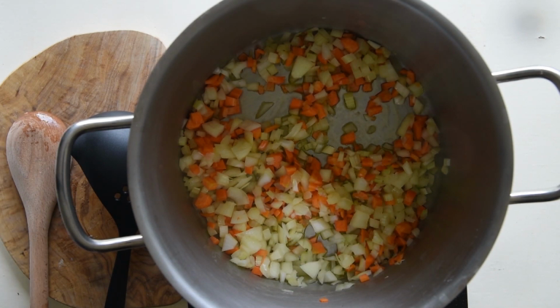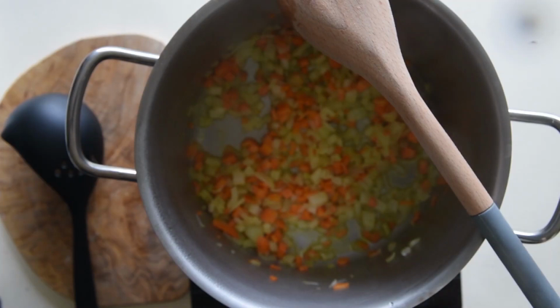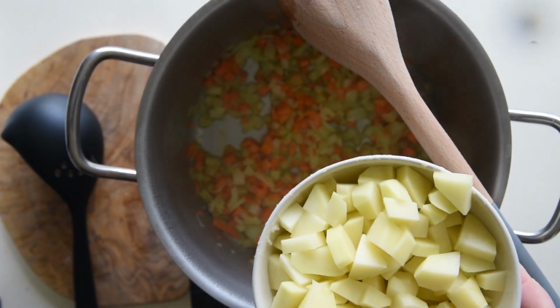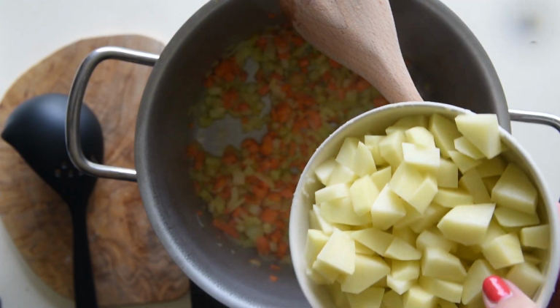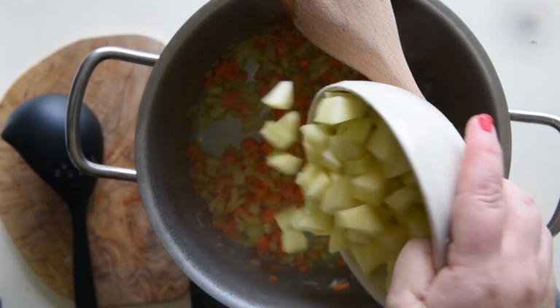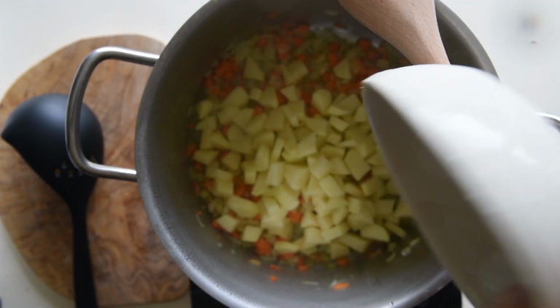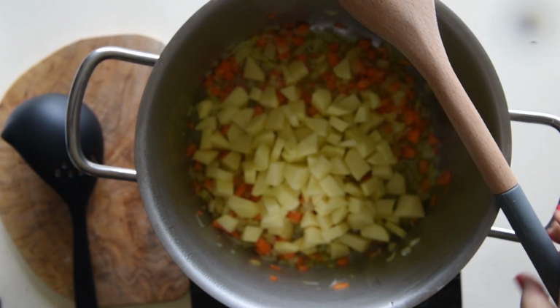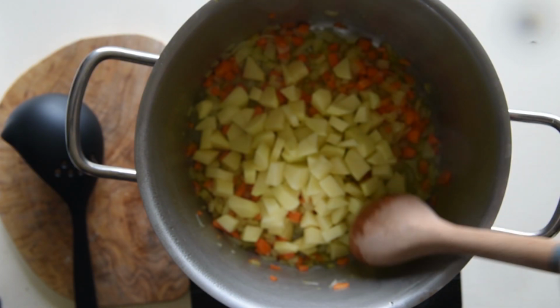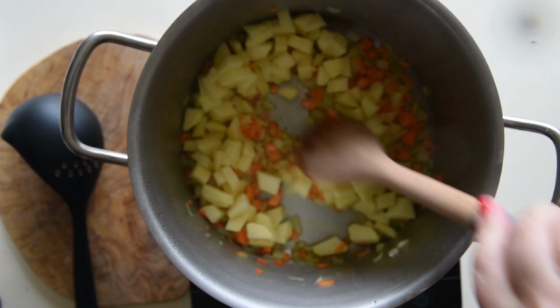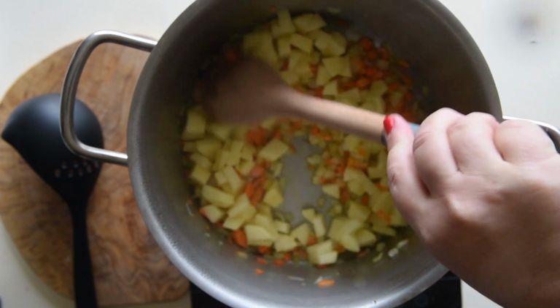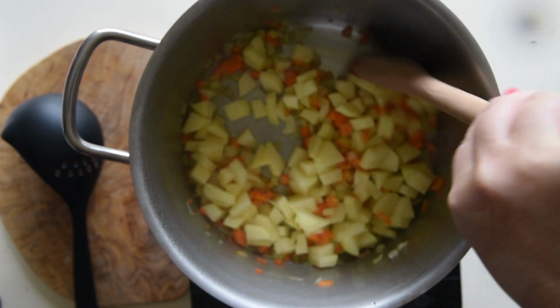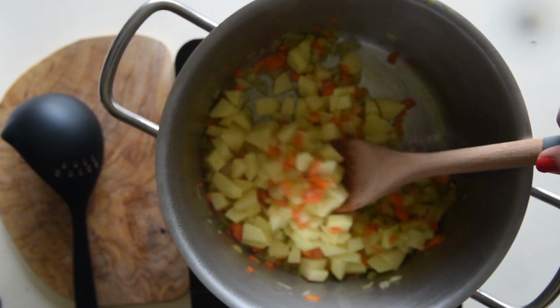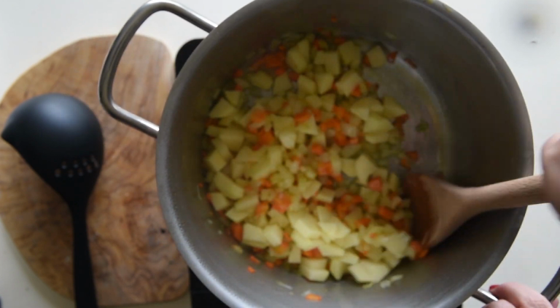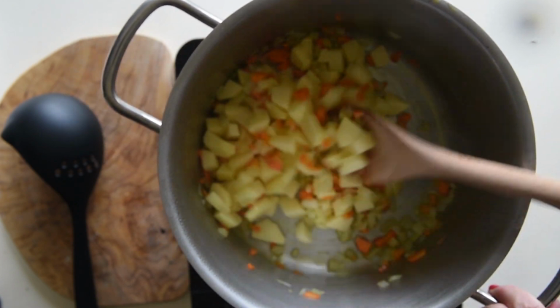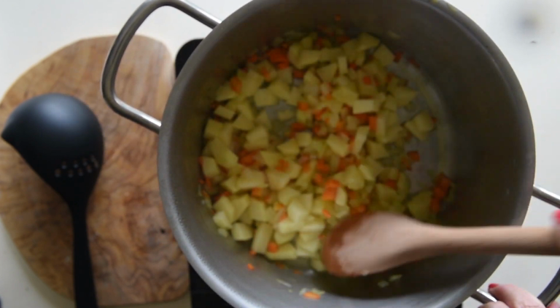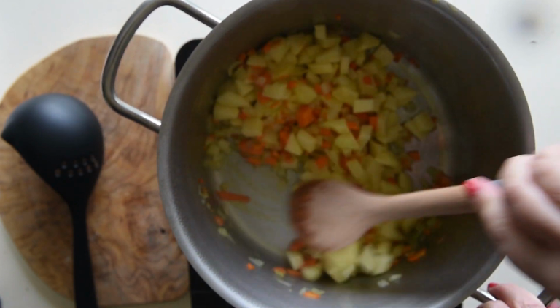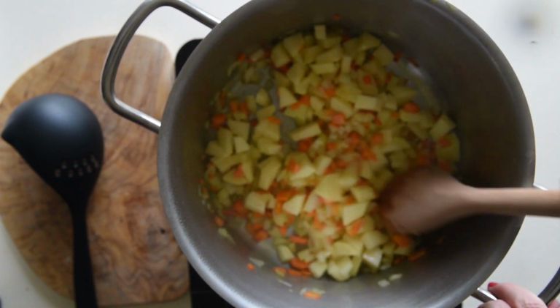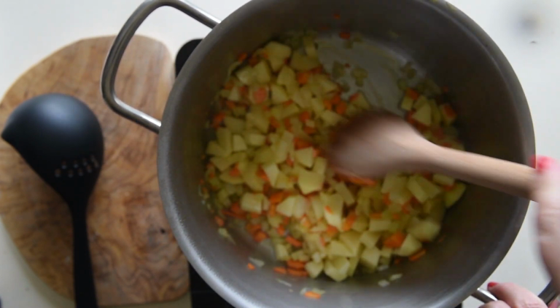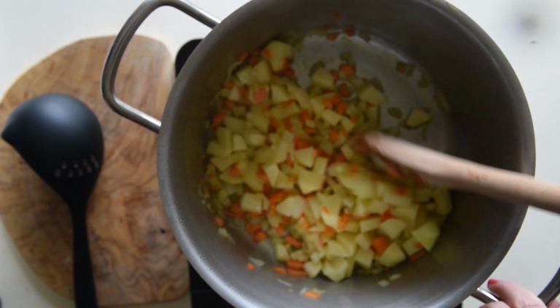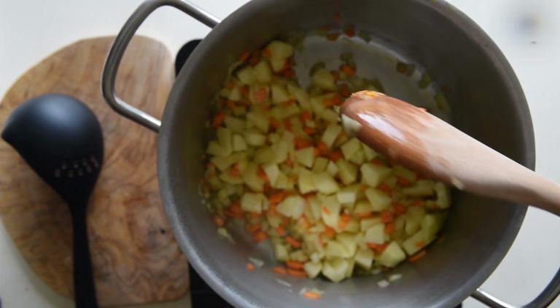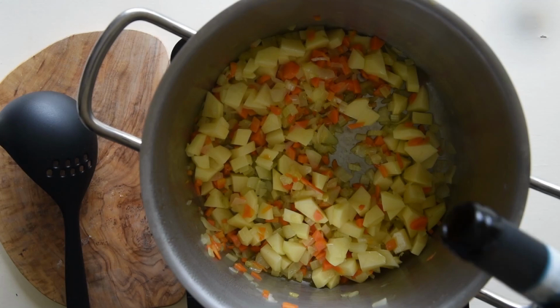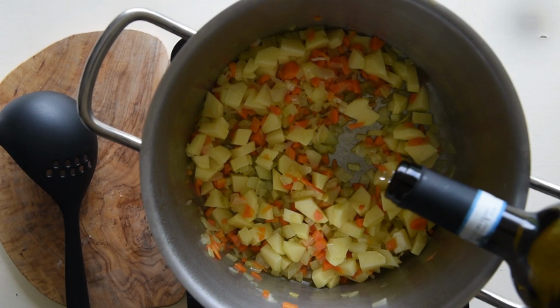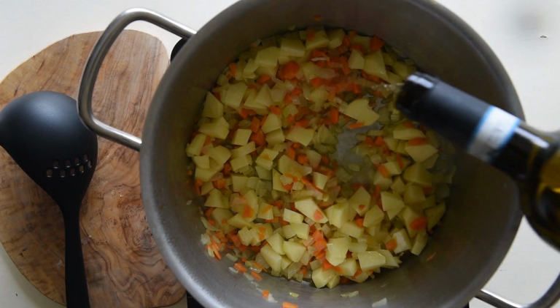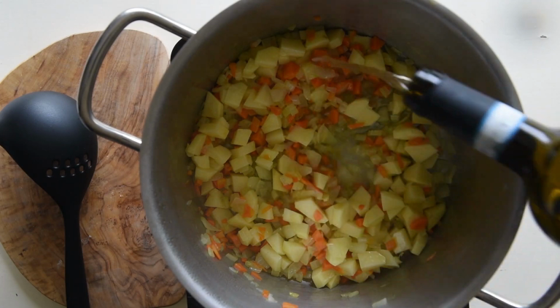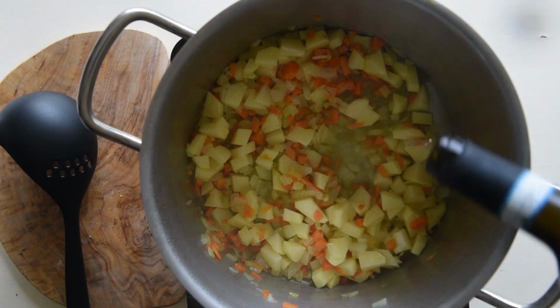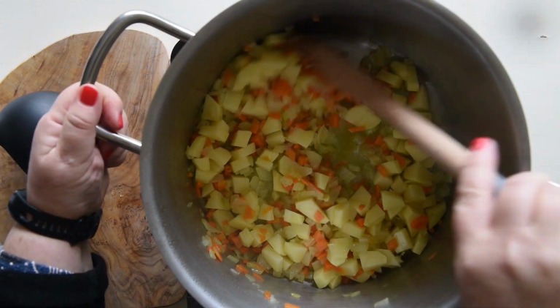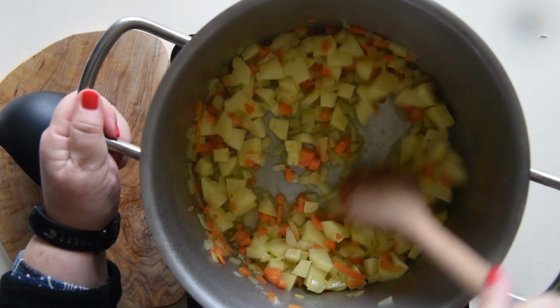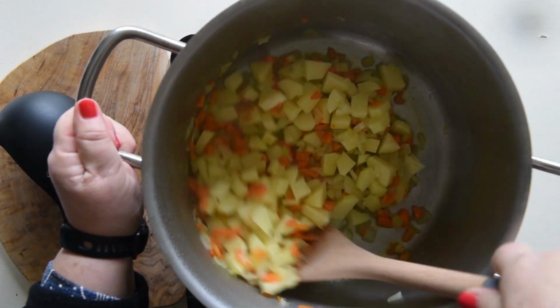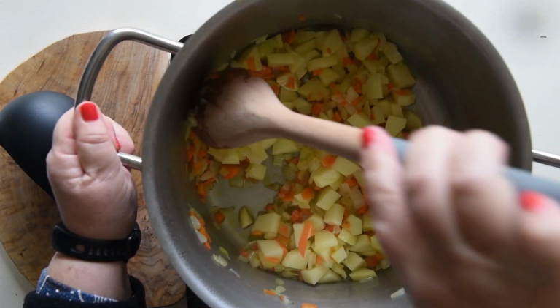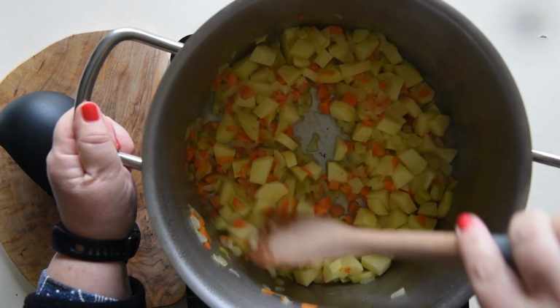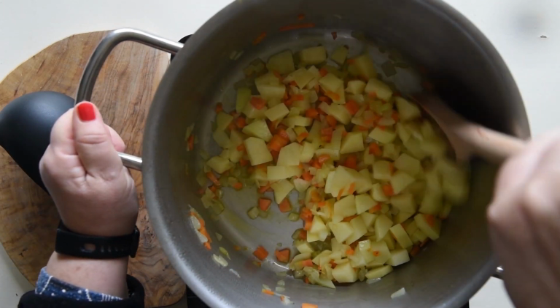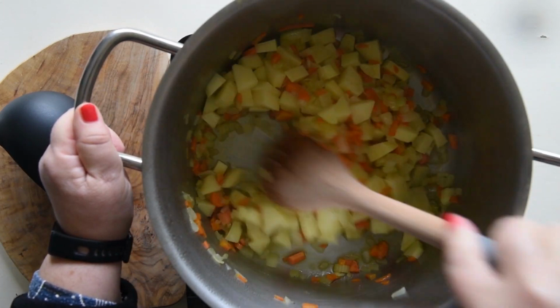Once the vegetables are soft and translucent, add the peeled potatoes cut into small chunks. Stir and add some white wine — you may have the end of a bottle you need to use up.